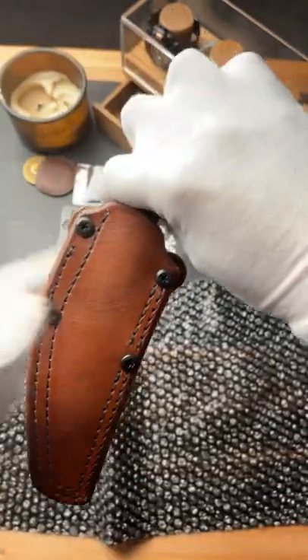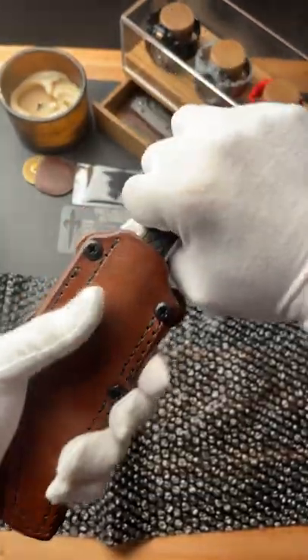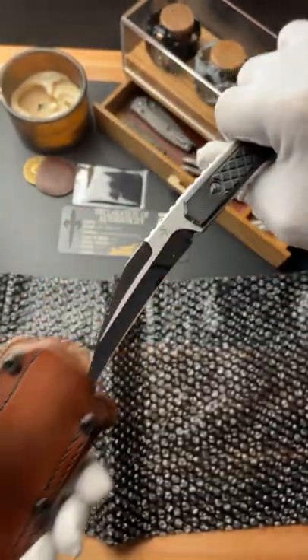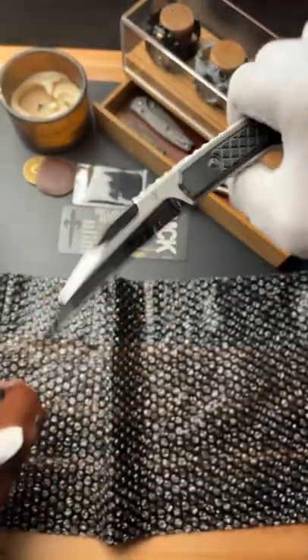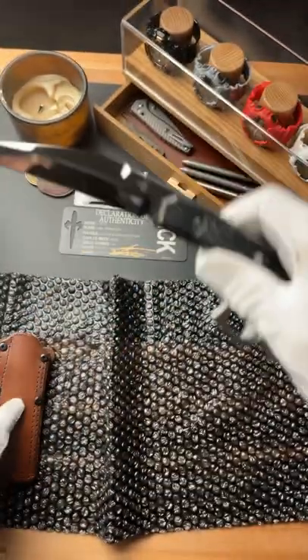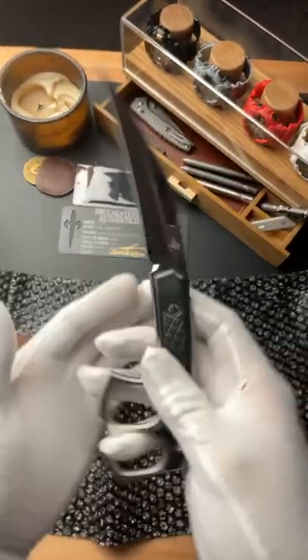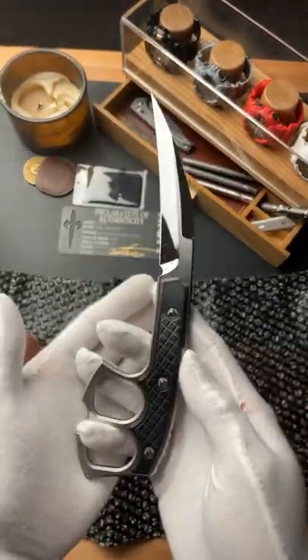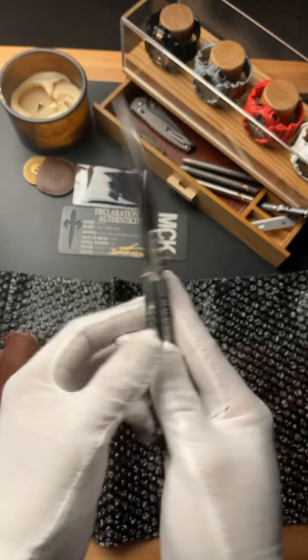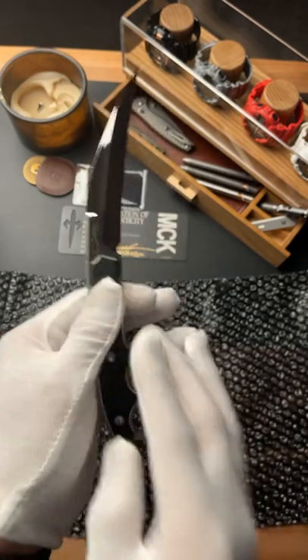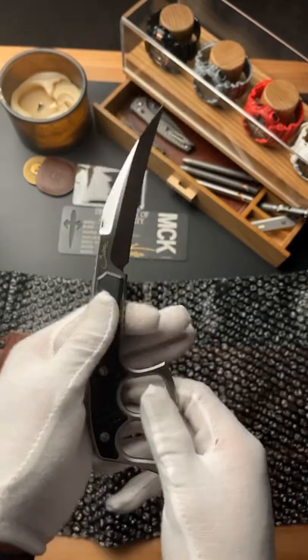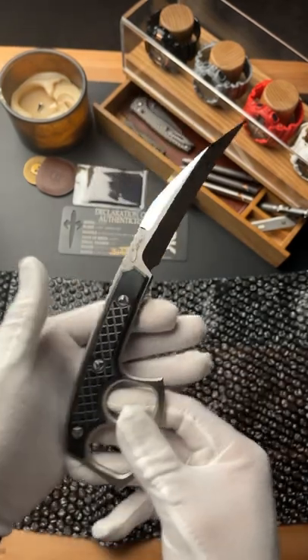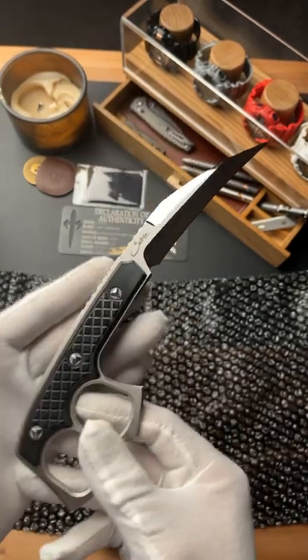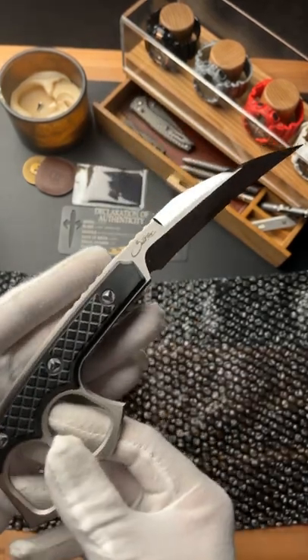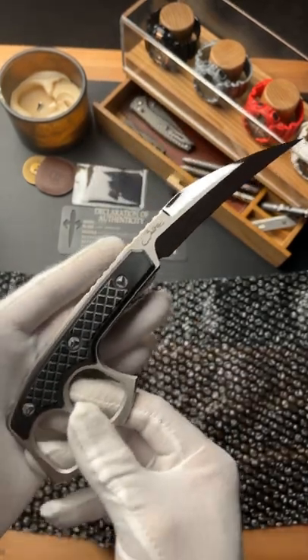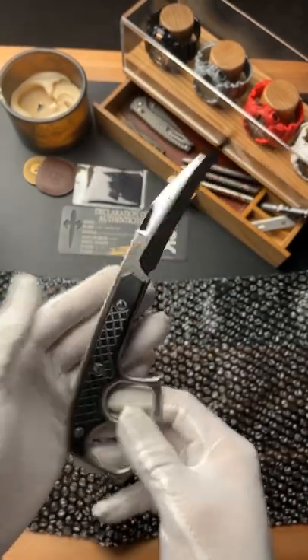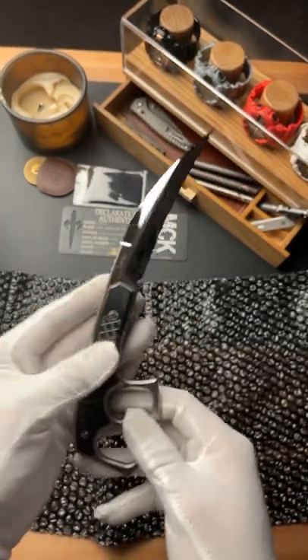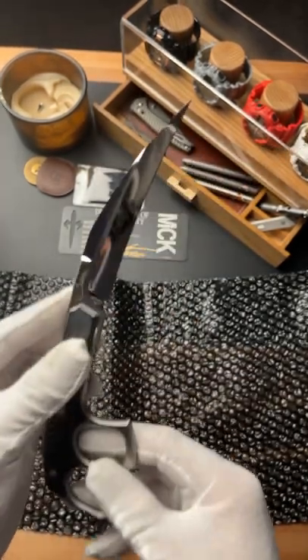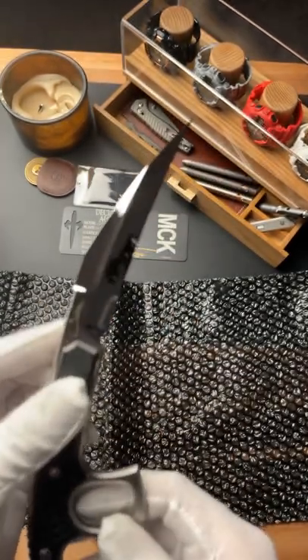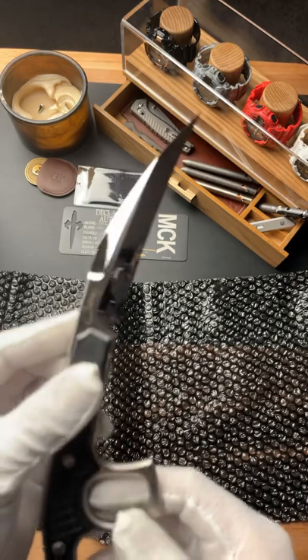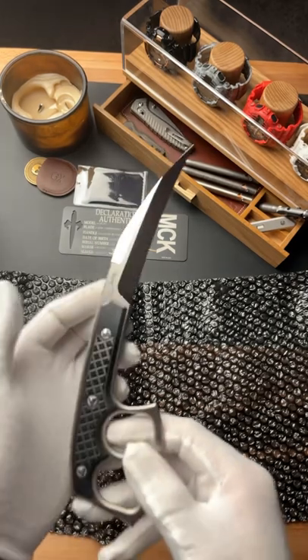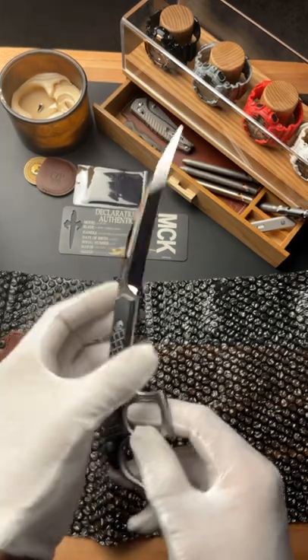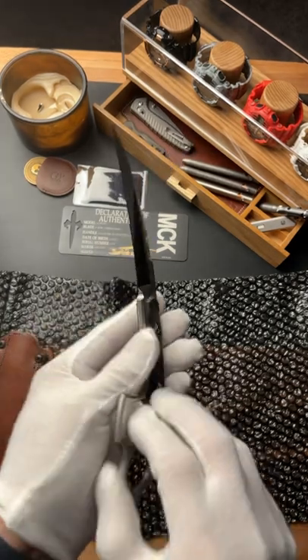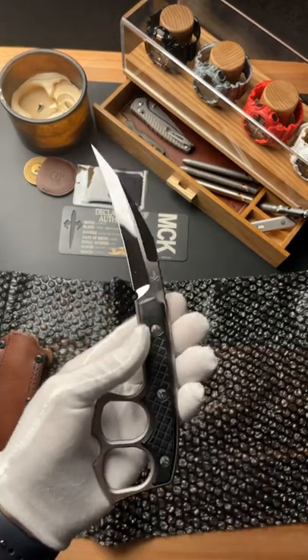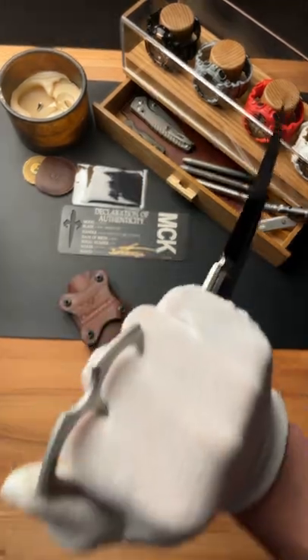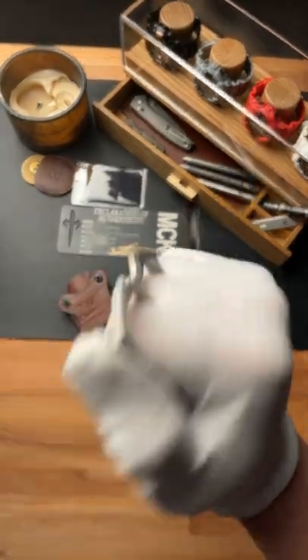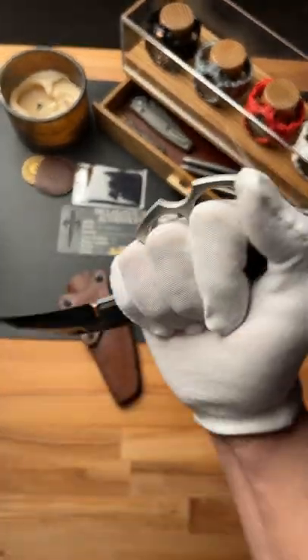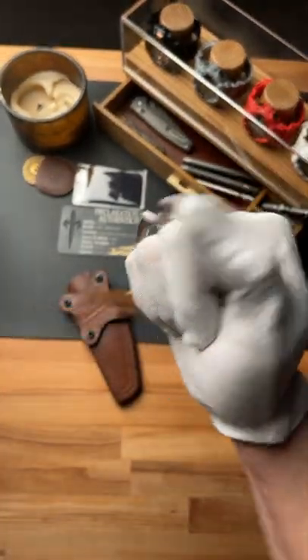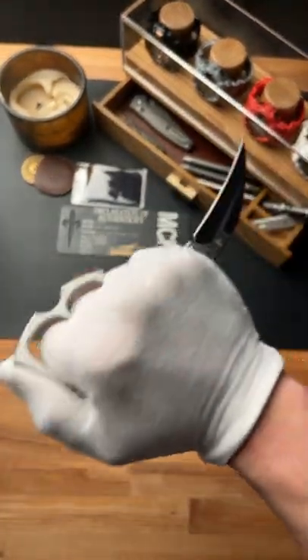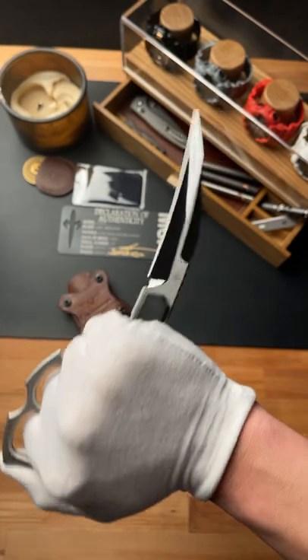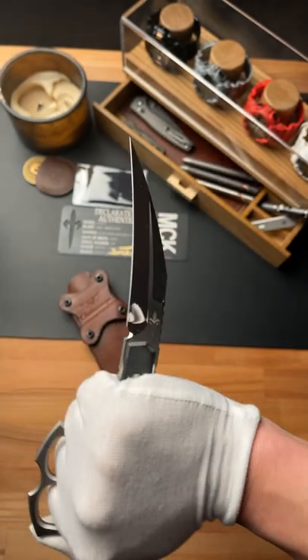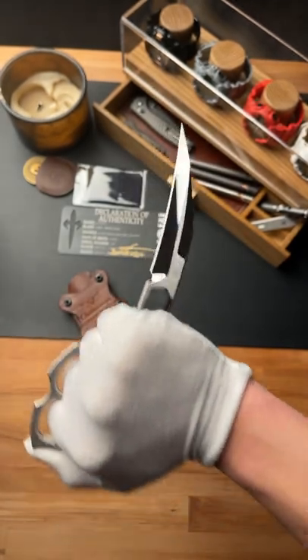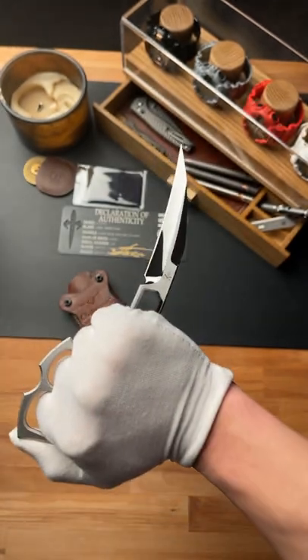Are you guys ready for this? This is the Marfion Custom Explicit. This thing is about $4,500 and comes with this insane mirror finish. It's crafted with double finger knuckles and an insane wharncliffe blade.